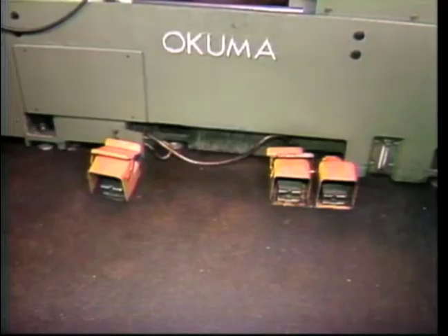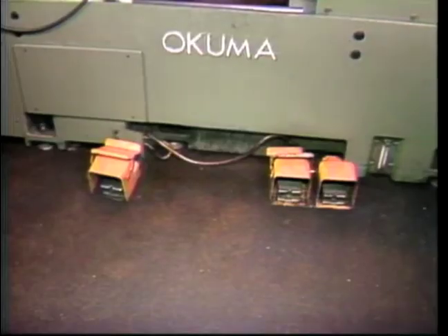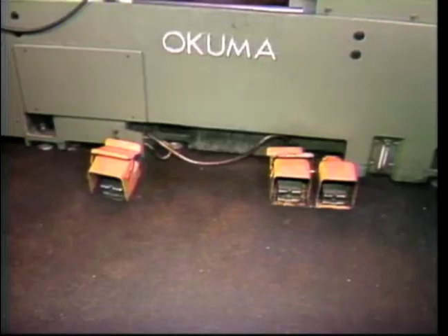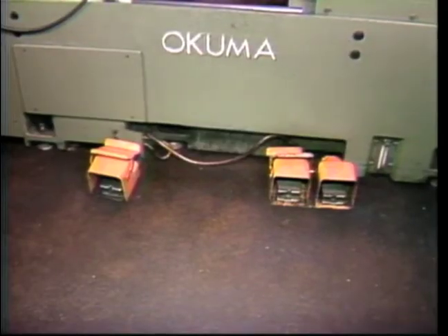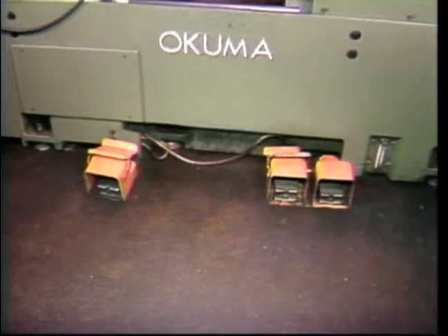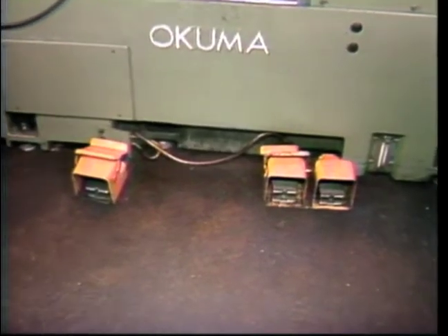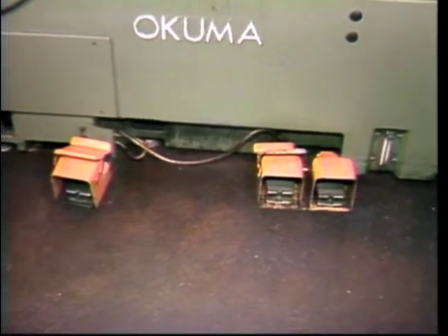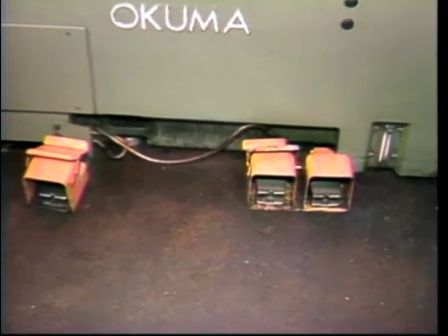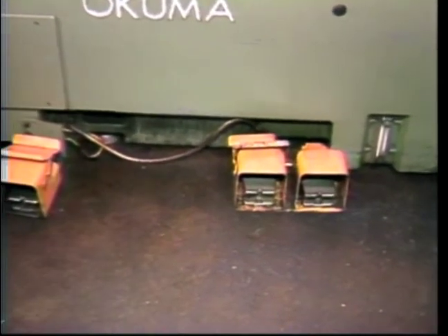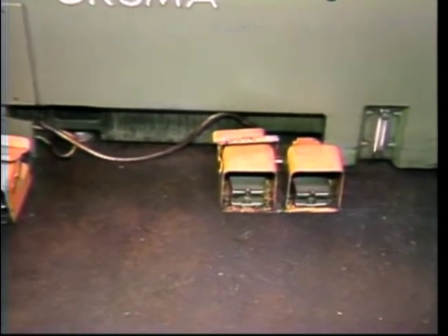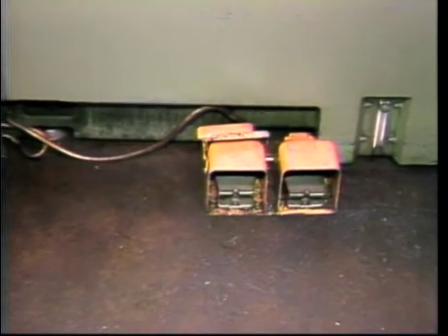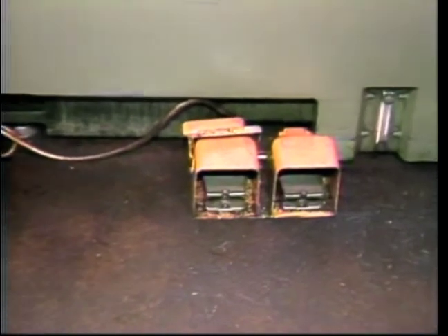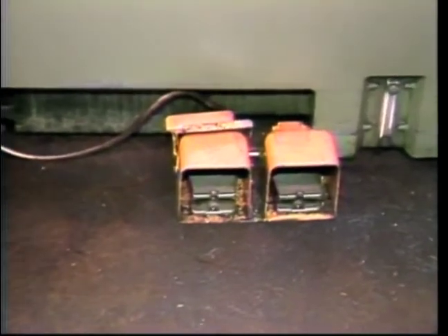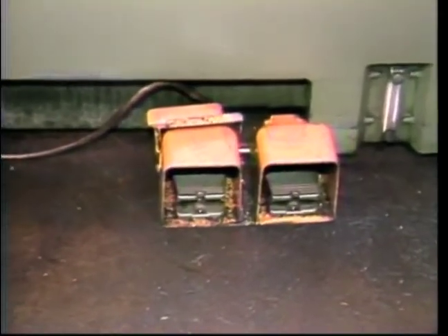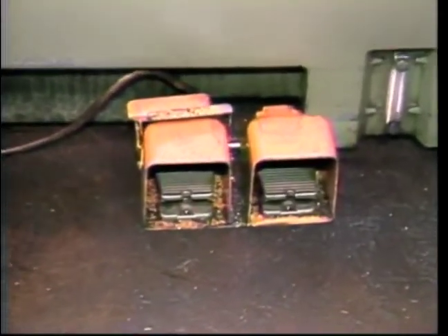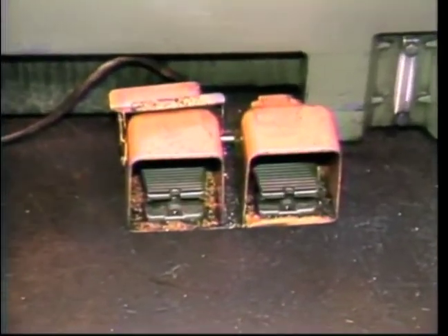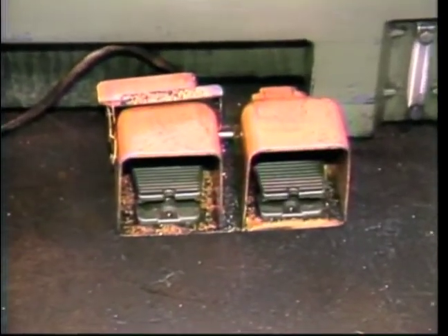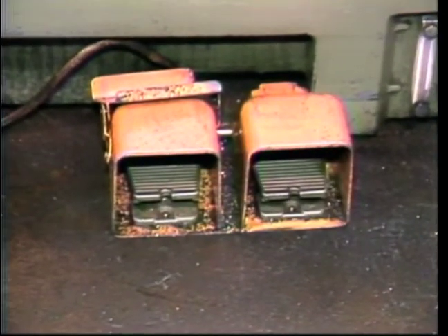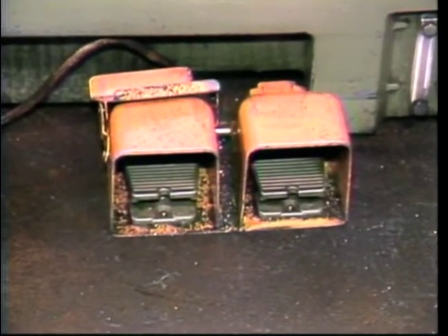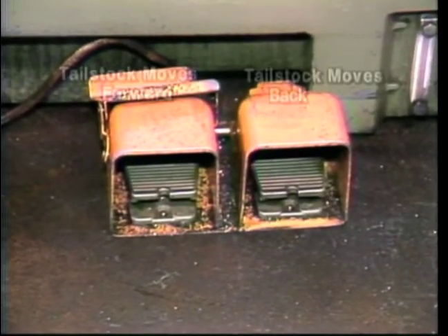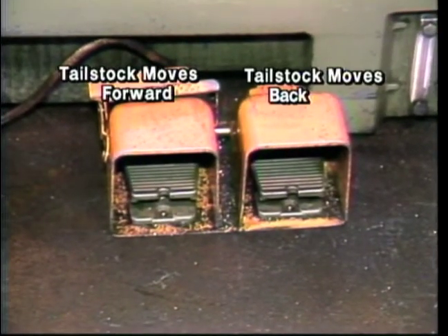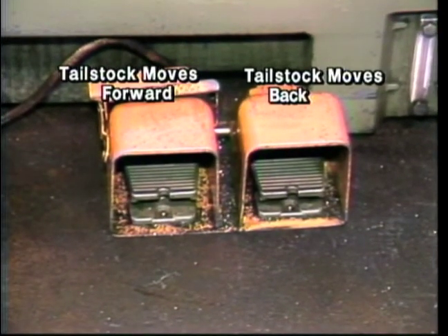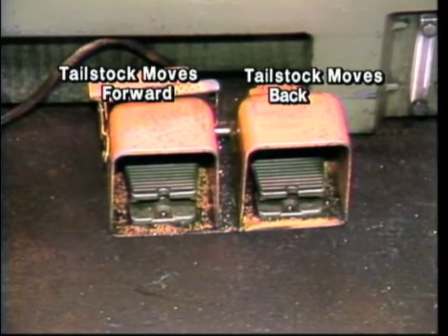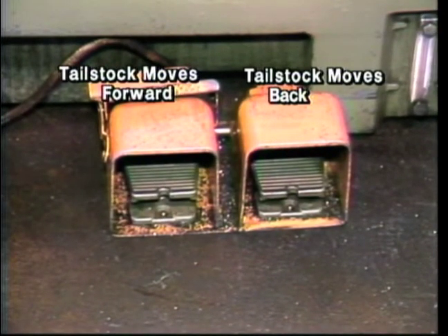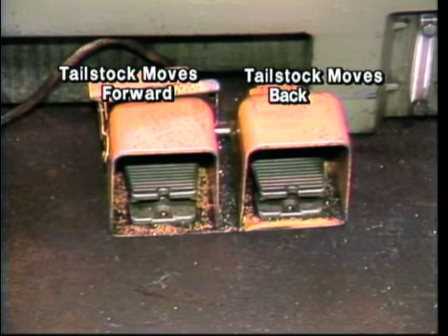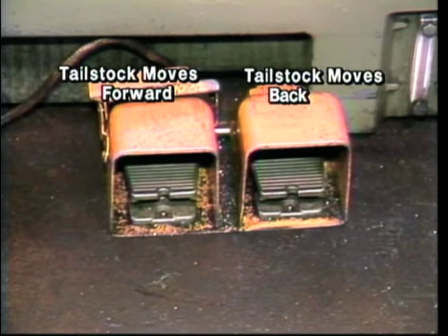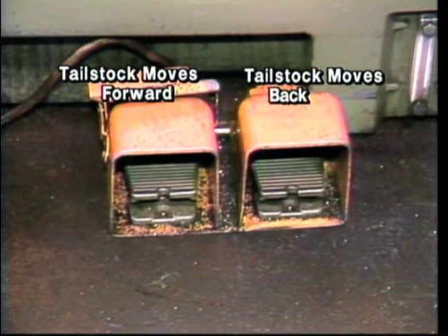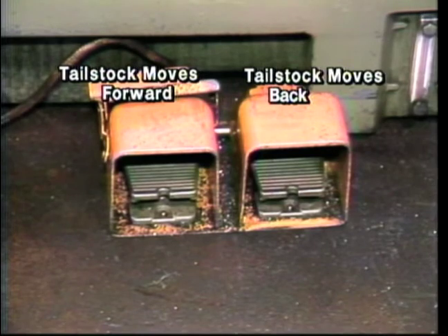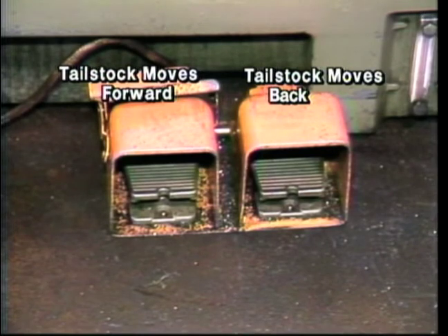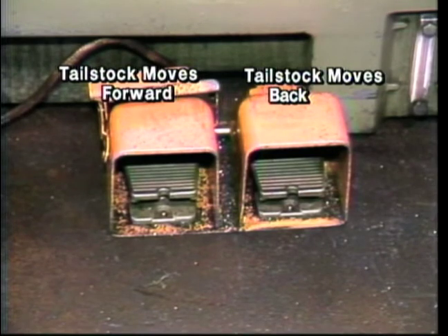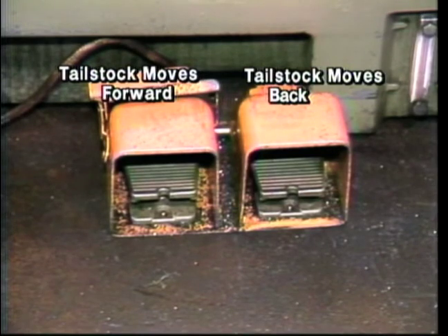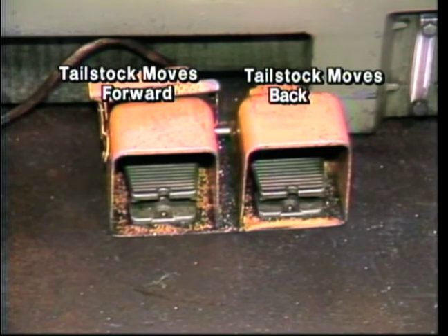These are the tailstock pedals on this Okuma lathe. Pressing the pedal on the left will cause the tailstock to move forward. Pressing the pedal on the right will cause the tailstock to move back.